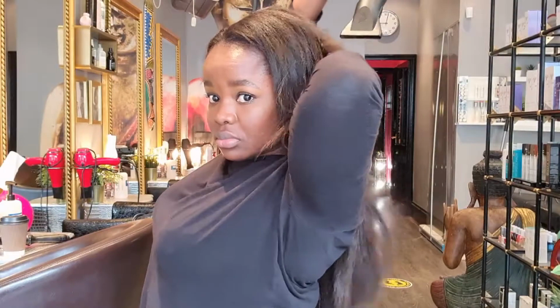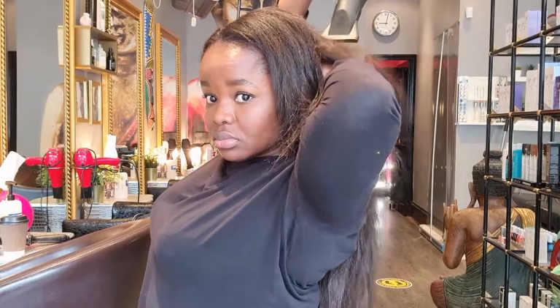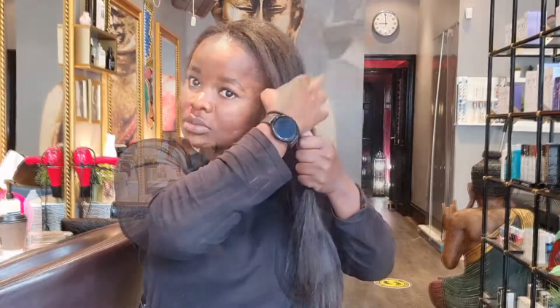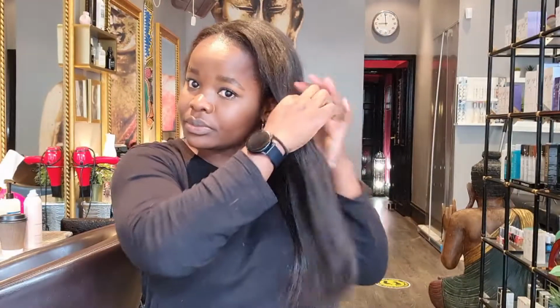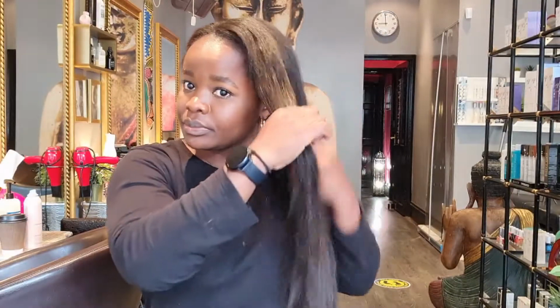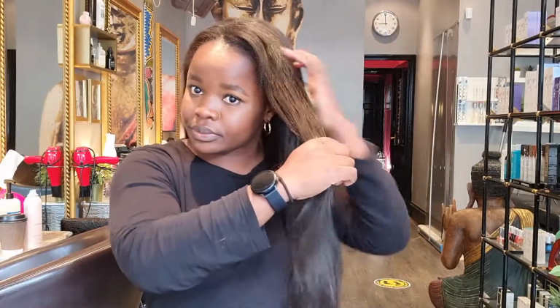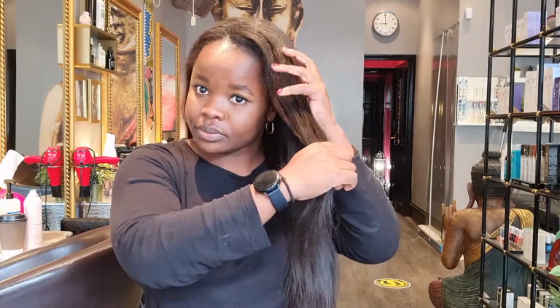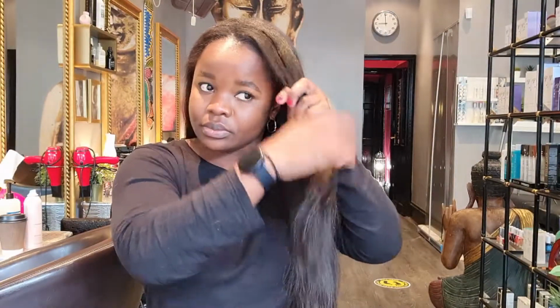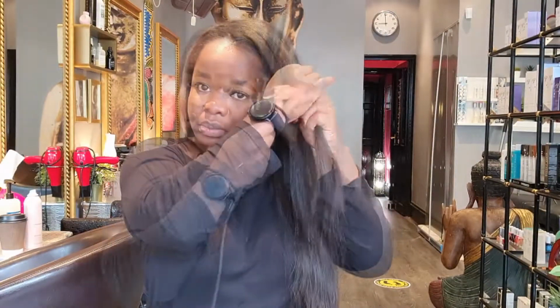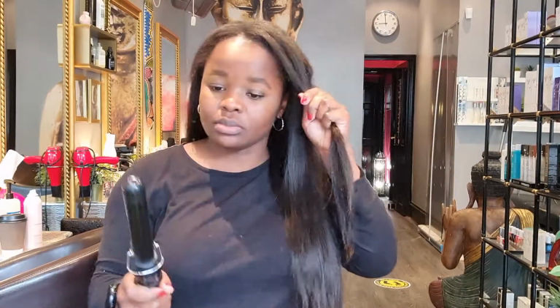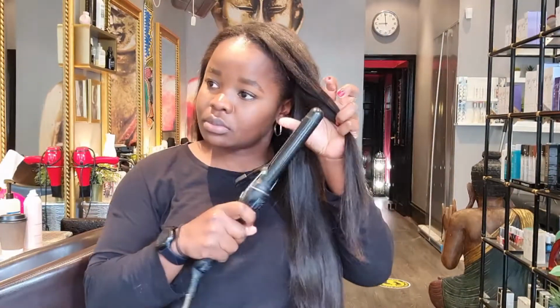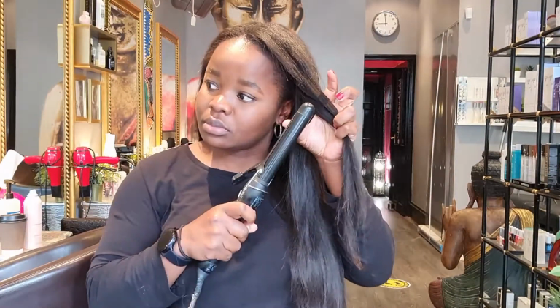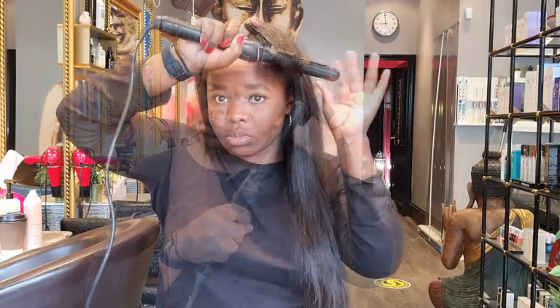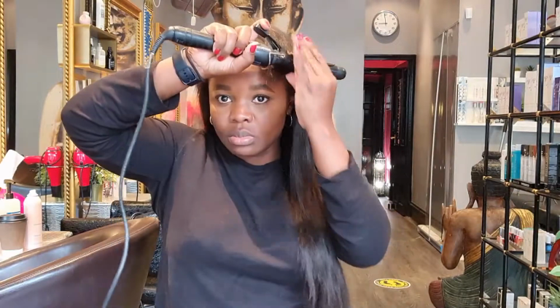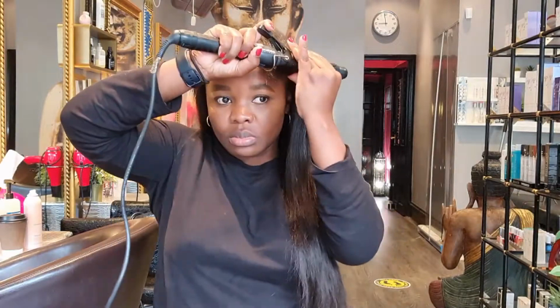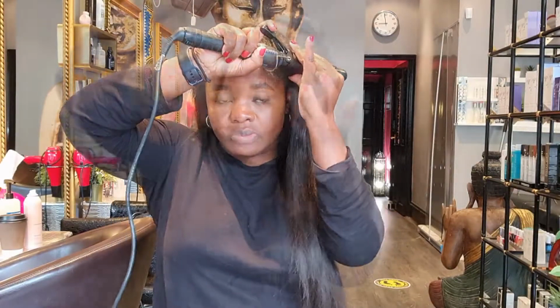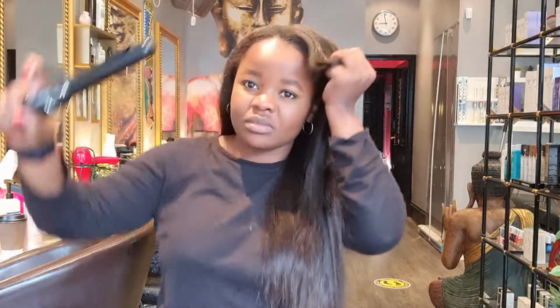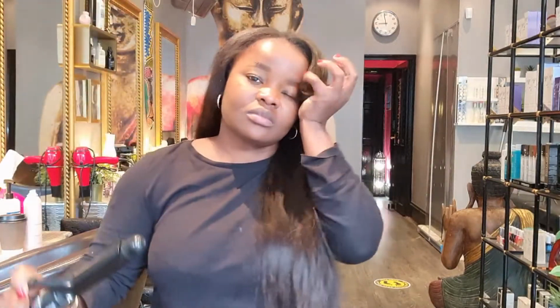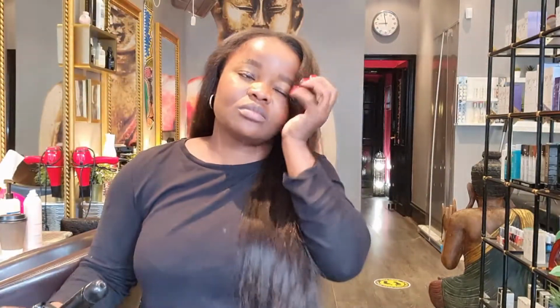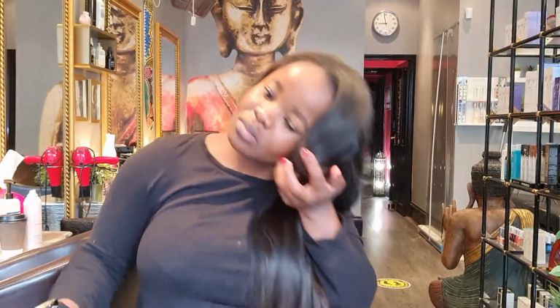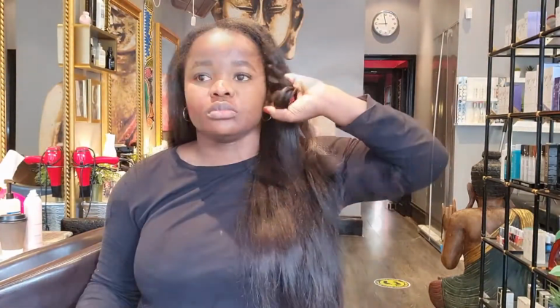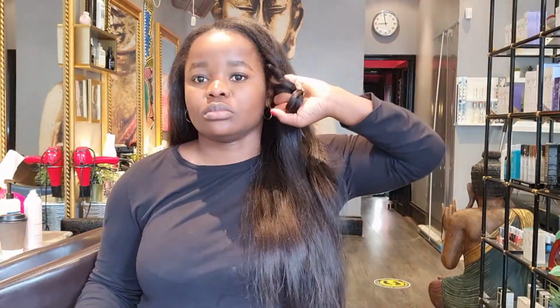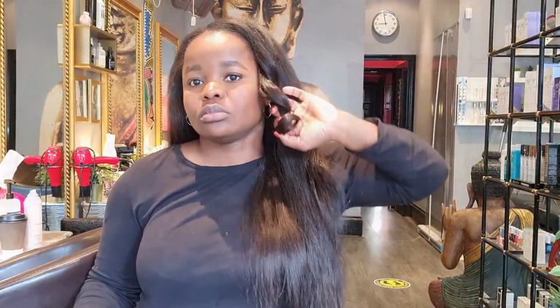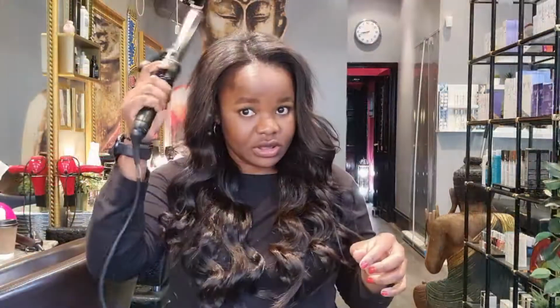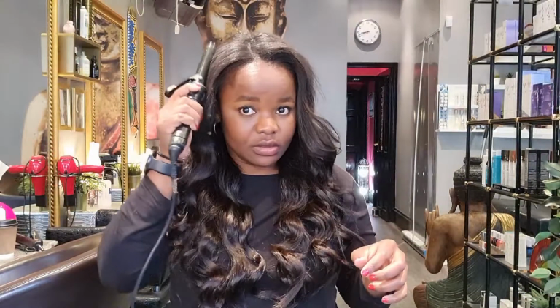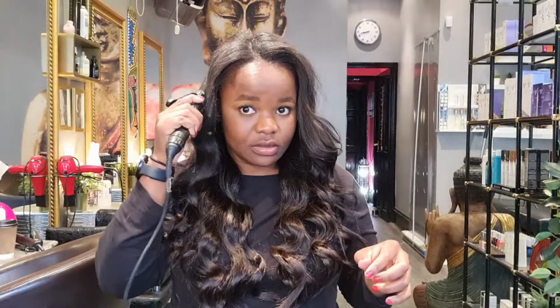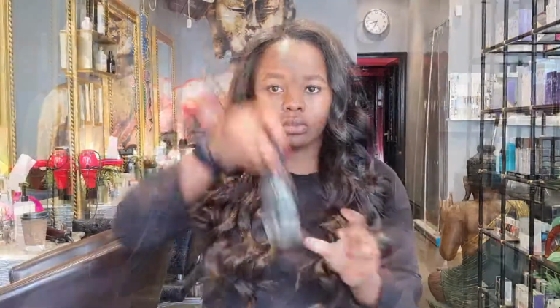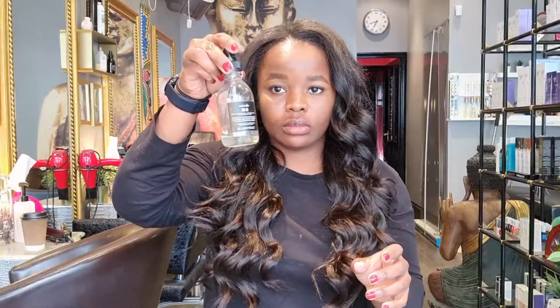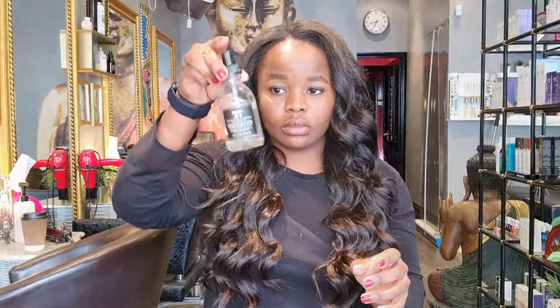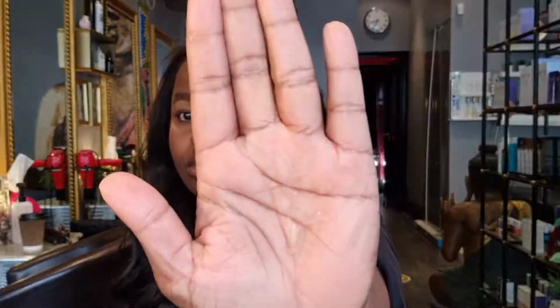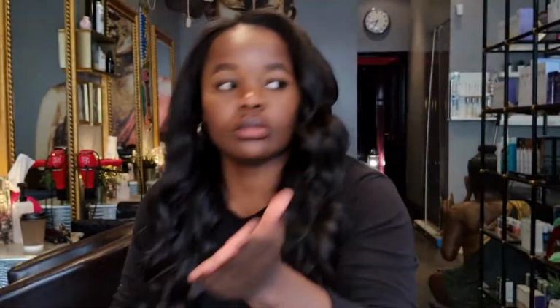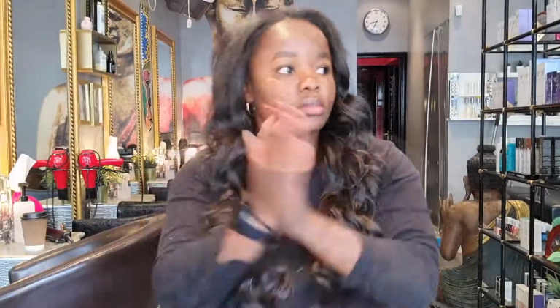Rough dry, brush the hair, section the hair, curl the hair away from my face, hold it for about 10 seconds, catch it with my hands and then release. I repeat it. Now moving on to products.